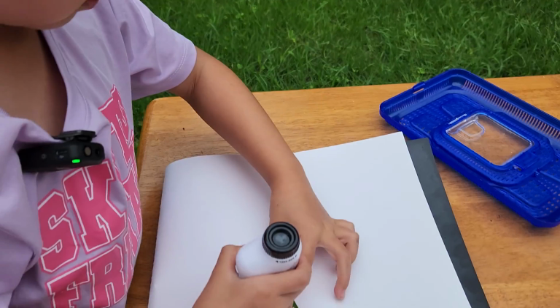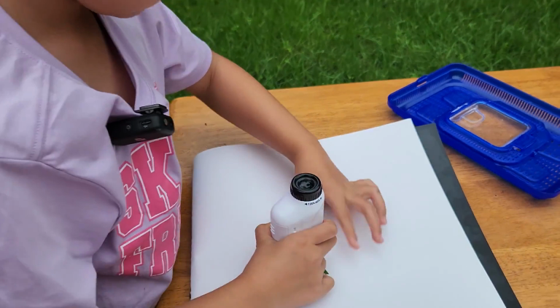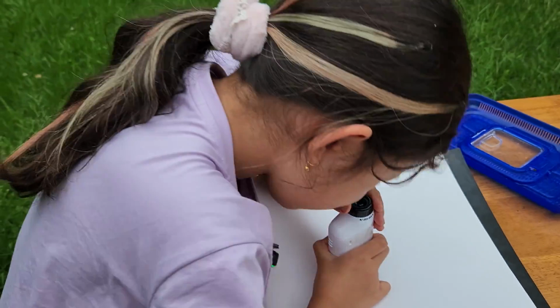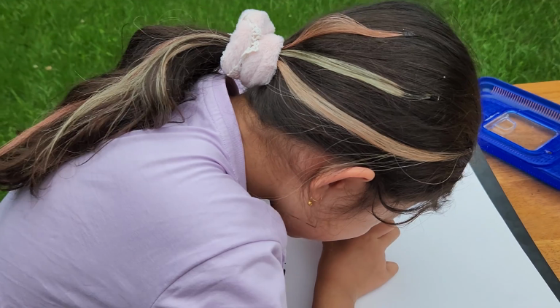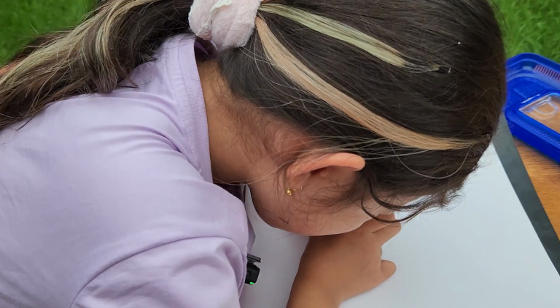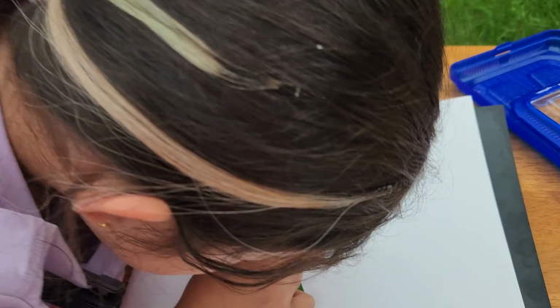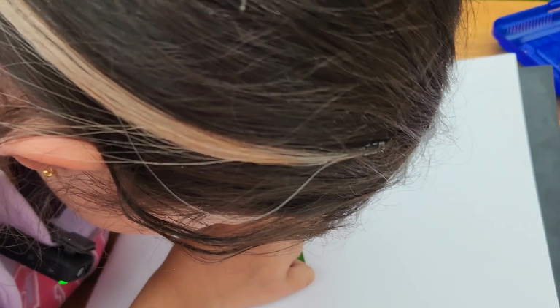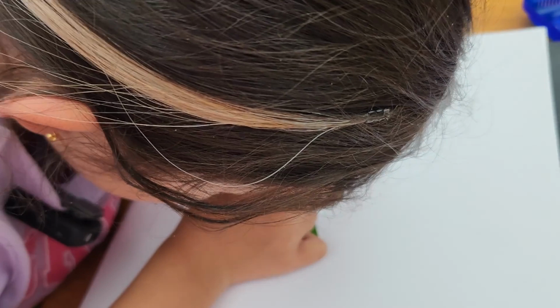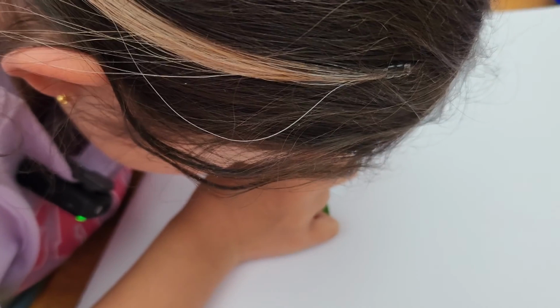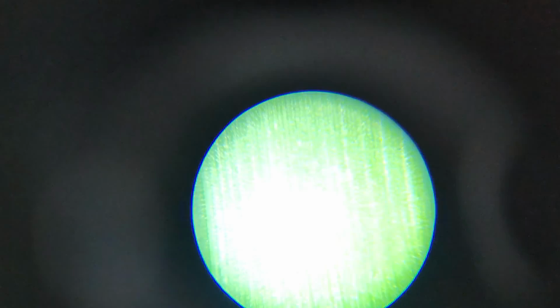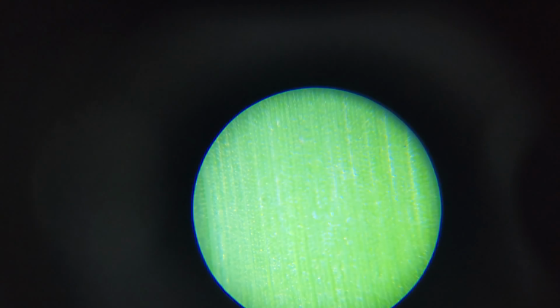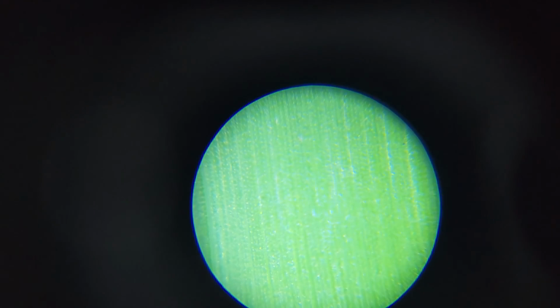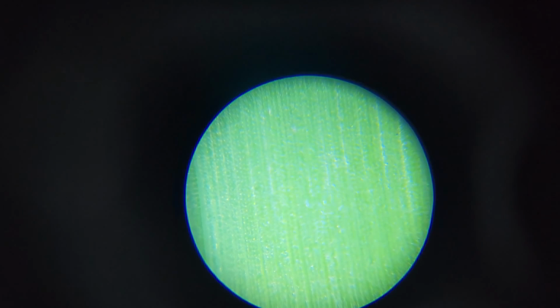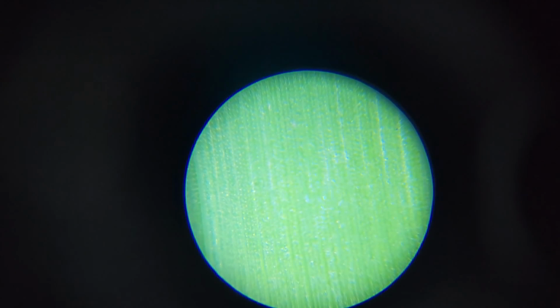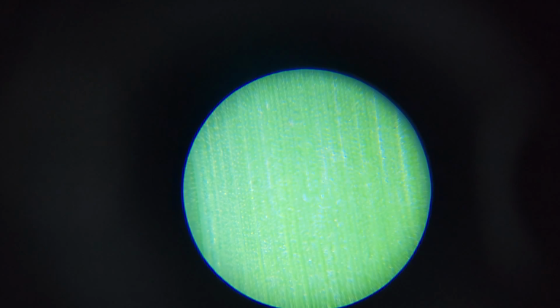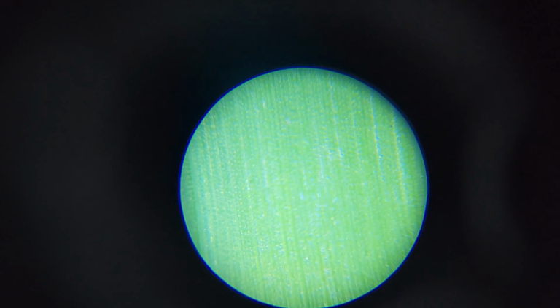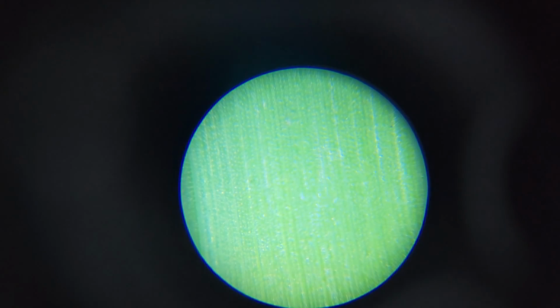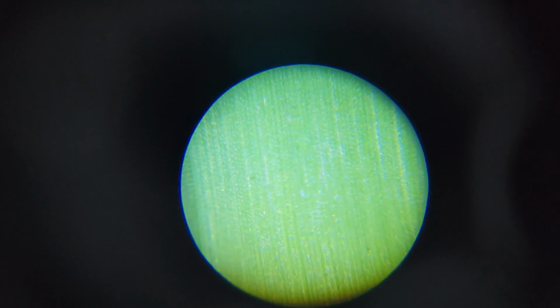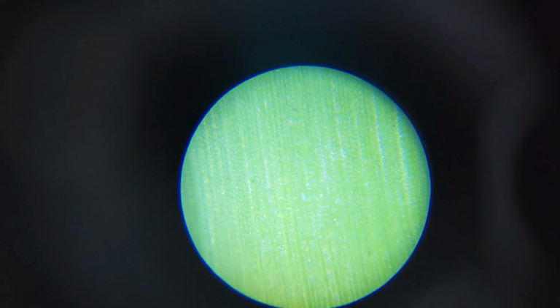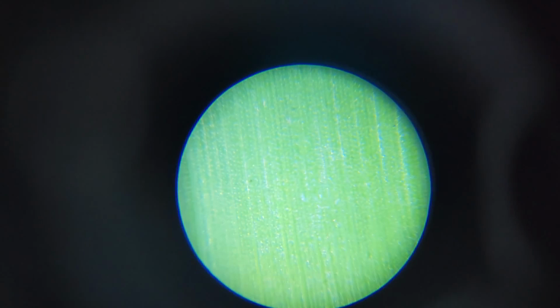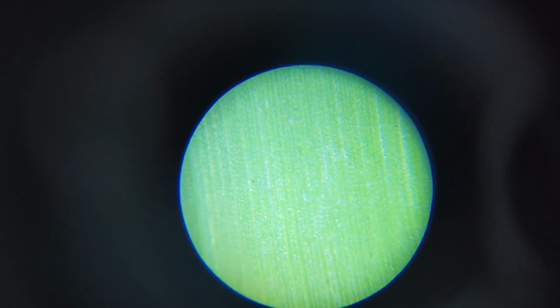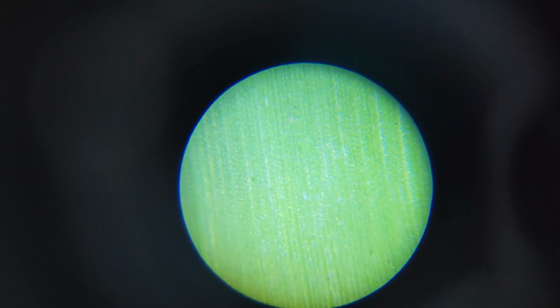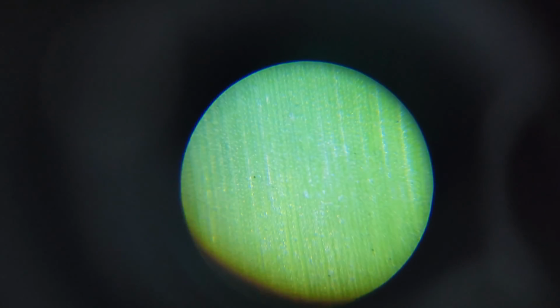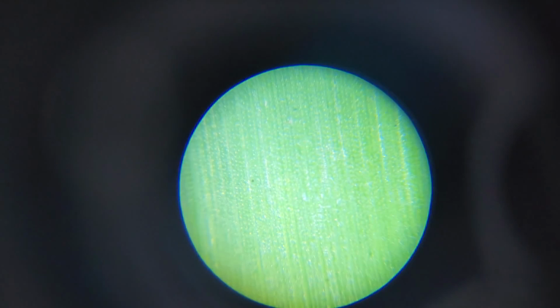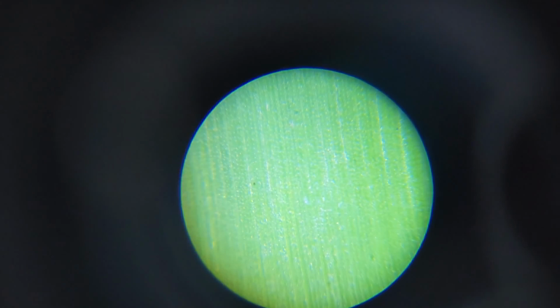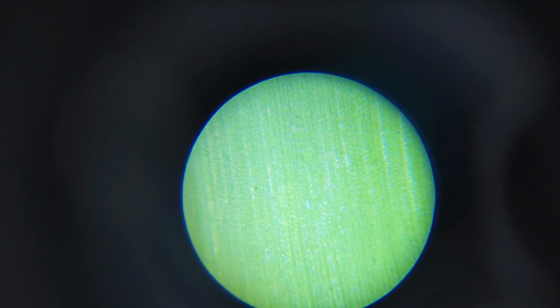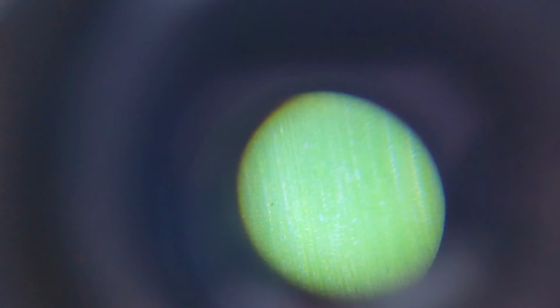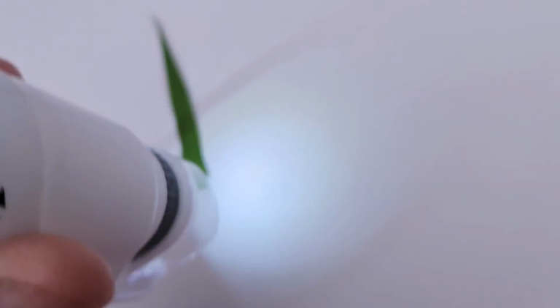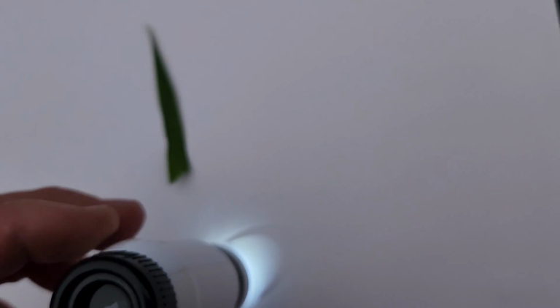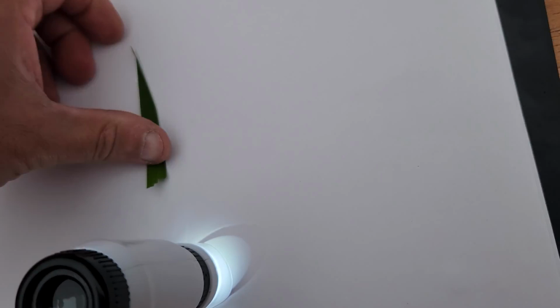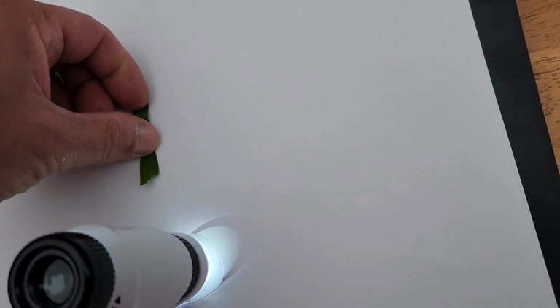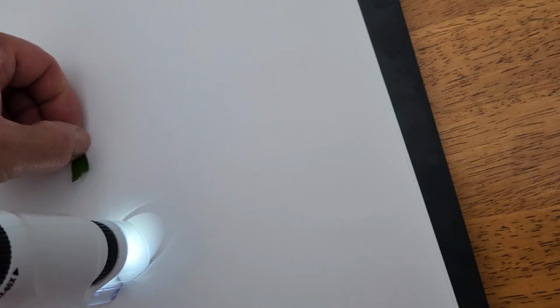There you go, a bit of grass, have a look. Look at that - it's got like little nodules on it and it's blue and it's green at the same time. Dad, I want to try this one - I don't know what that is.